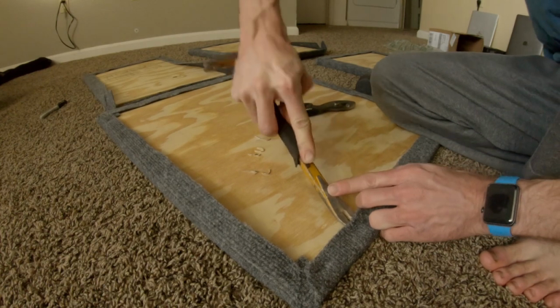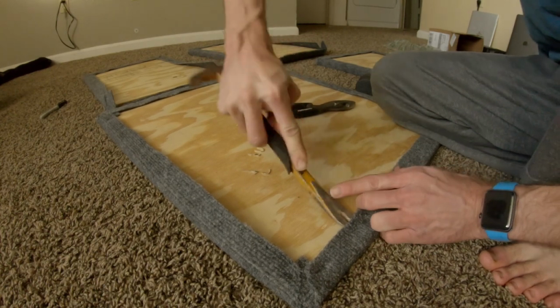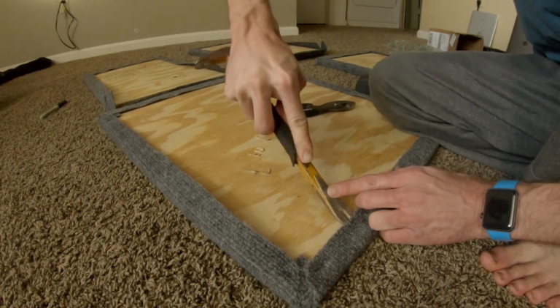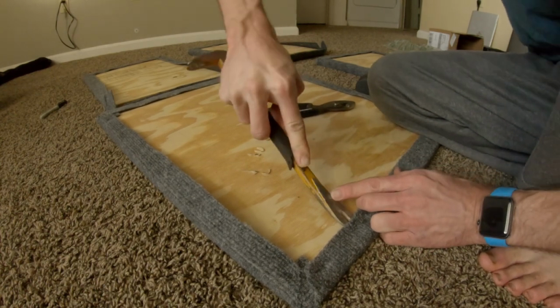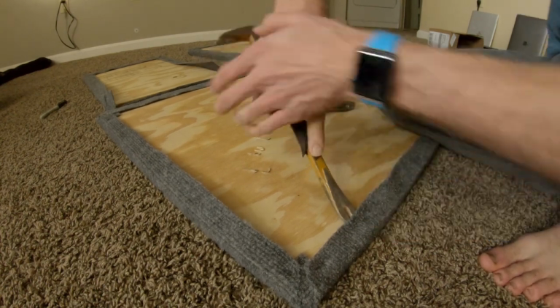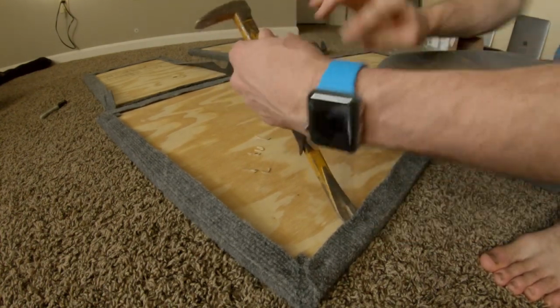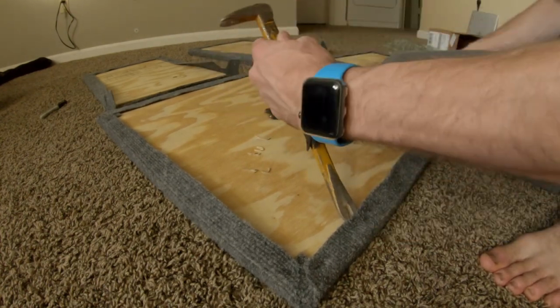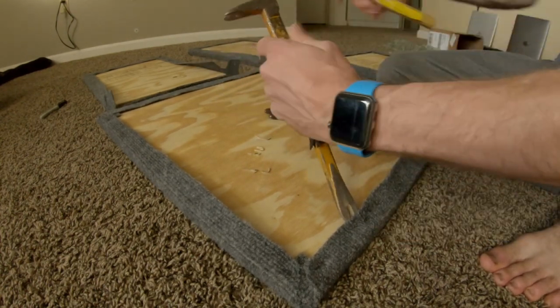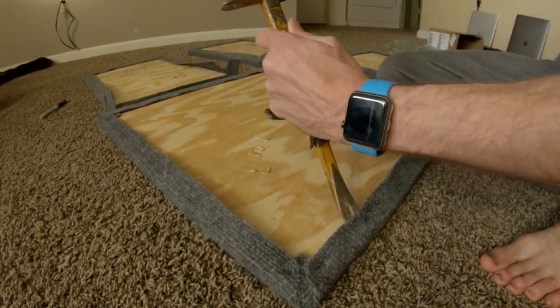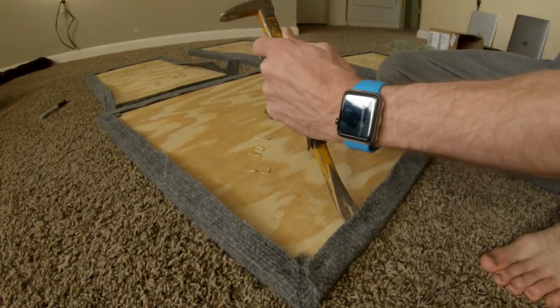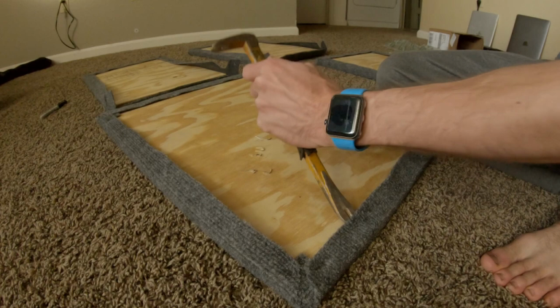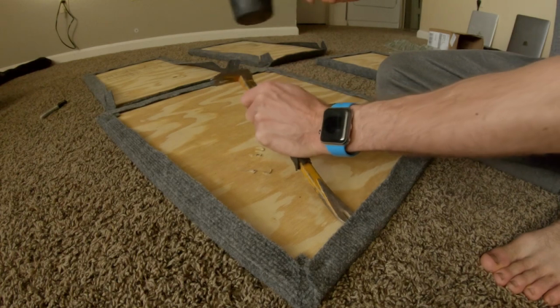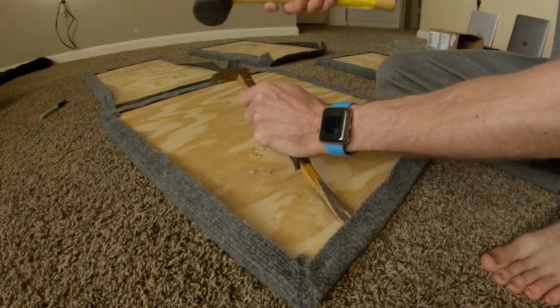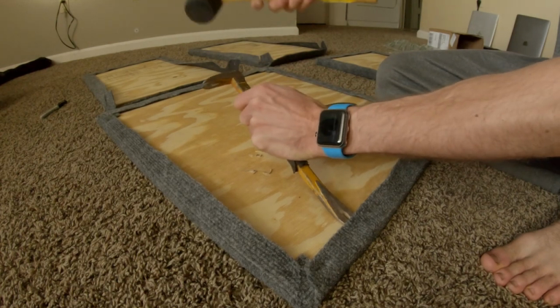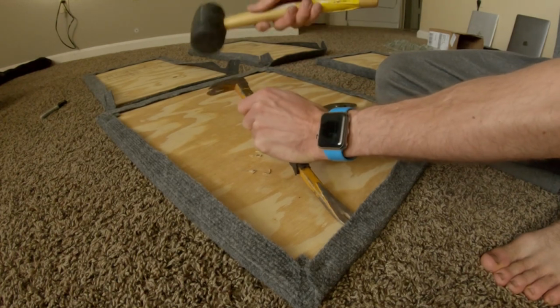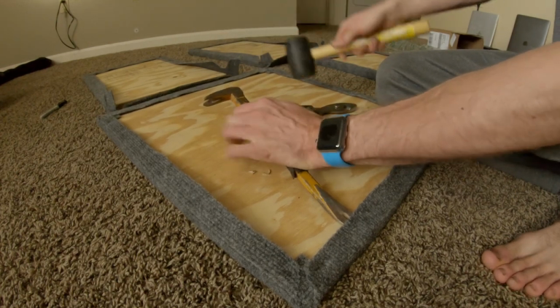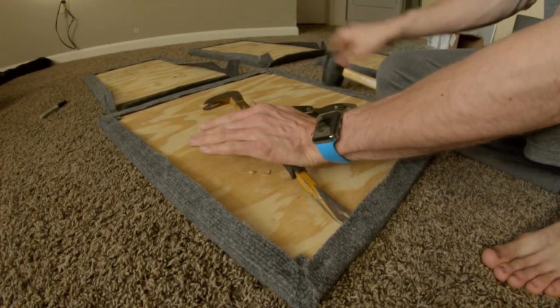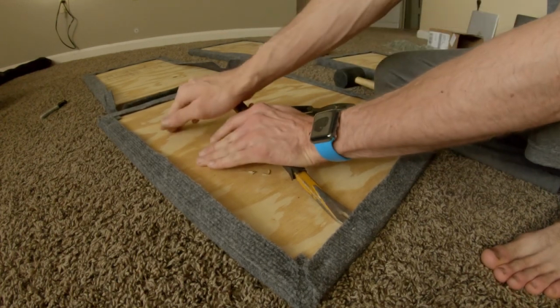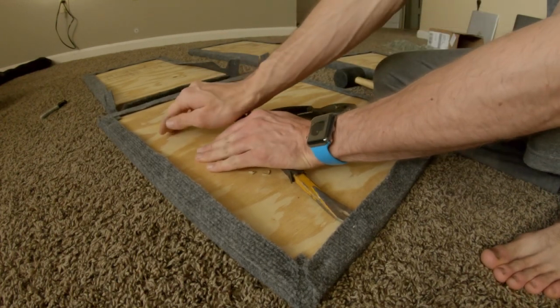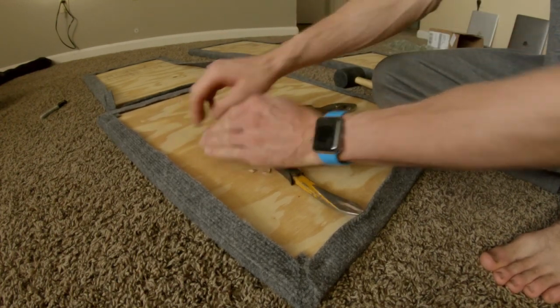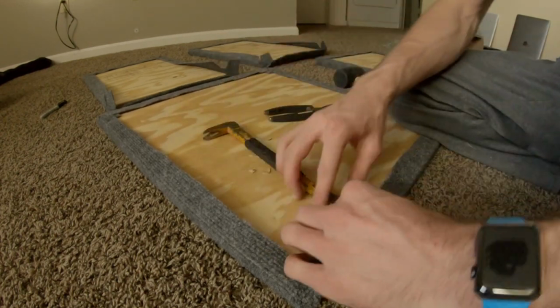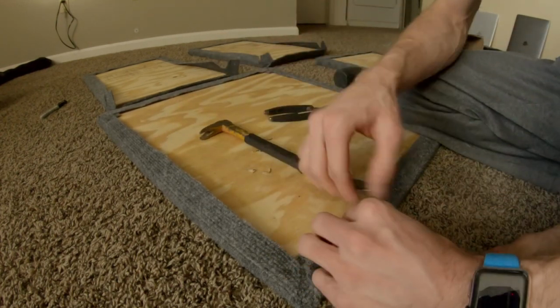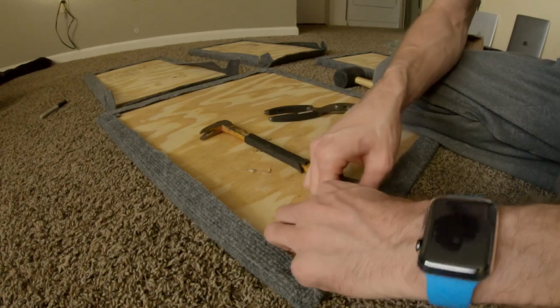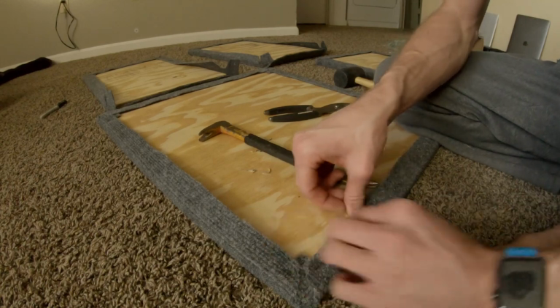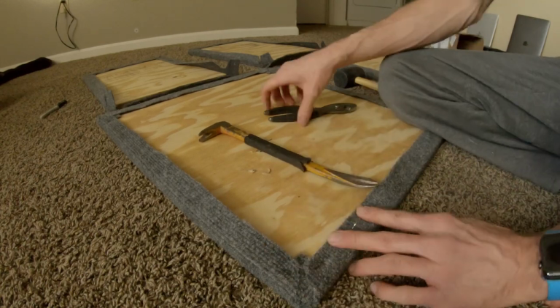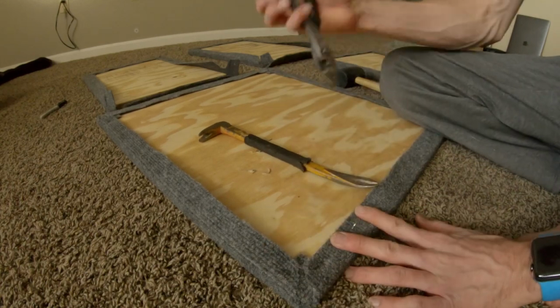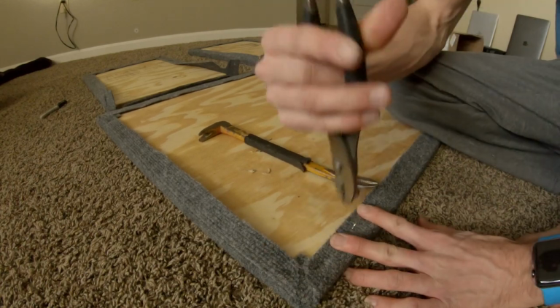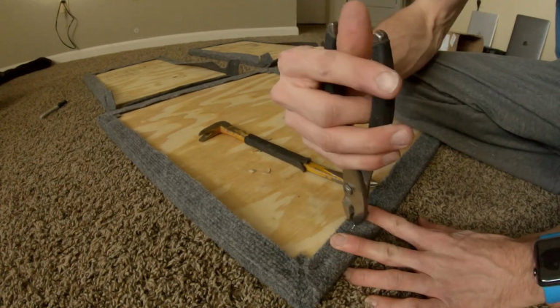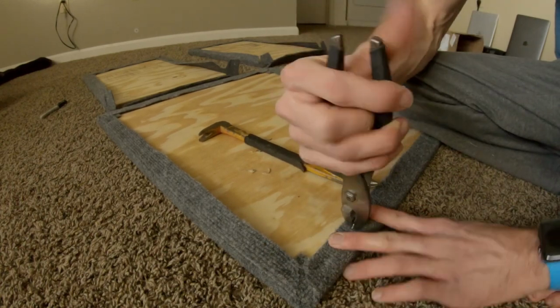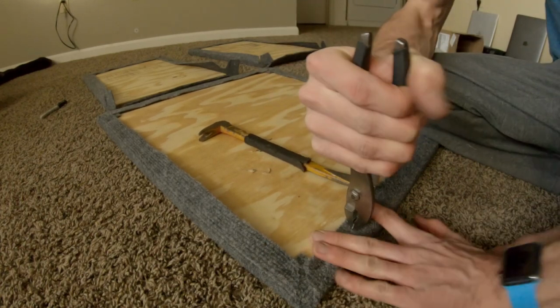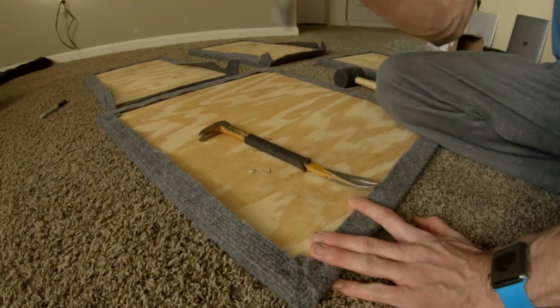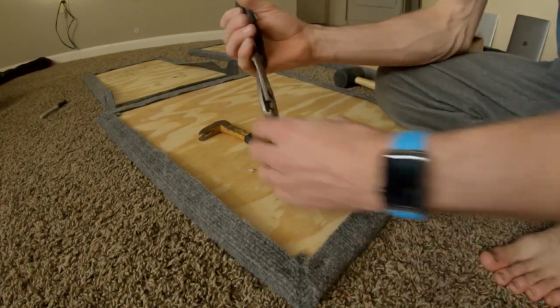I removed the staples from one edge and part of the side so I could fold the carpet back. For most of the staples I ended up using a mallet to drive in a cat's paw nail puller under the staple to pry it up. Generally one of the legs of the staple would get stuck and I would have to pull it out with some slip joint pliers.